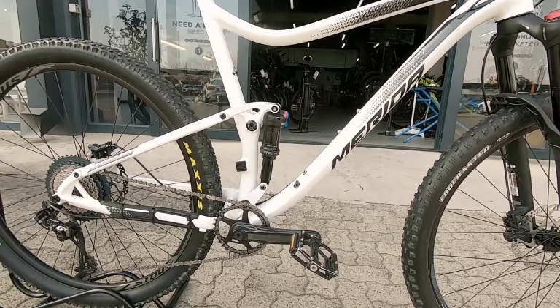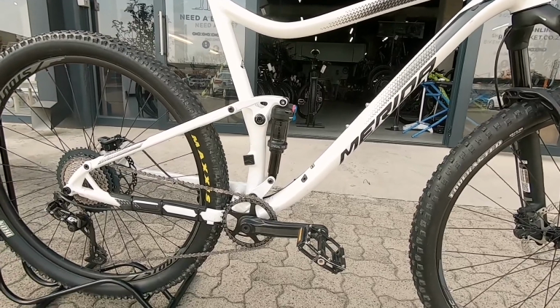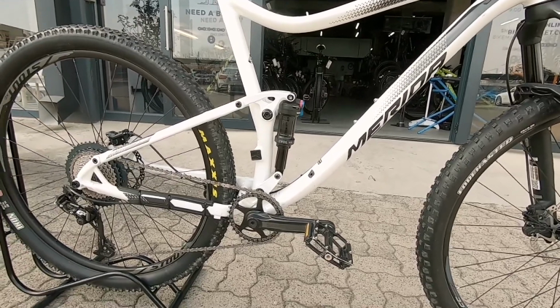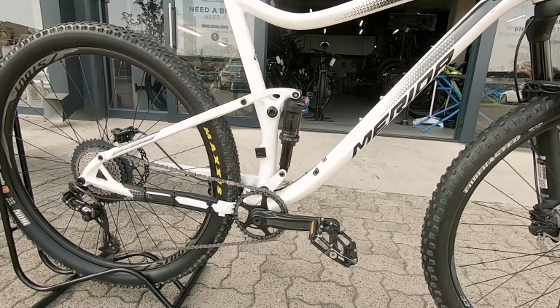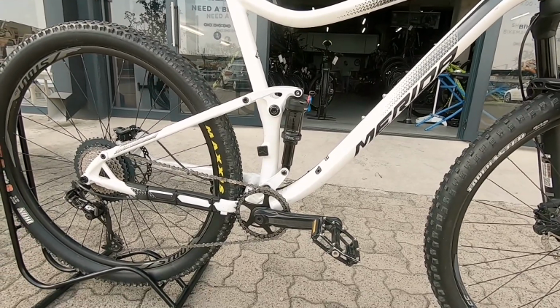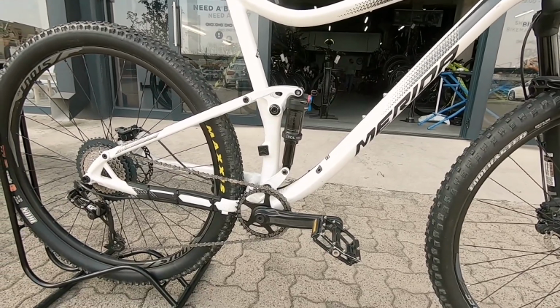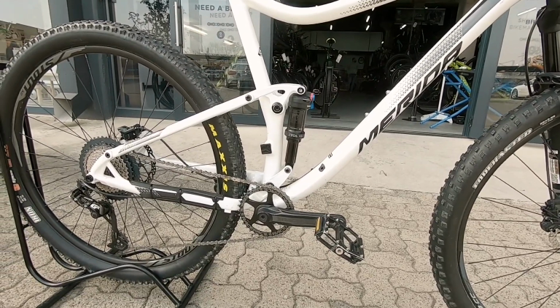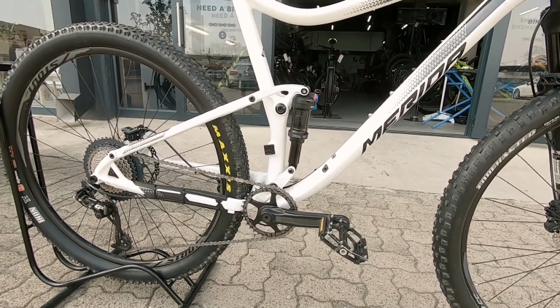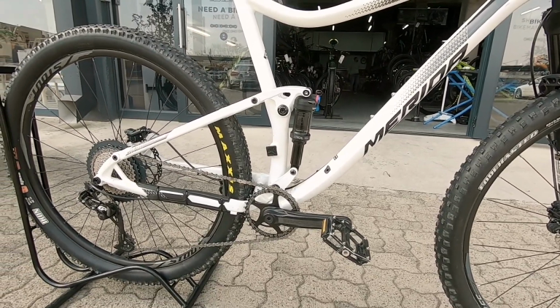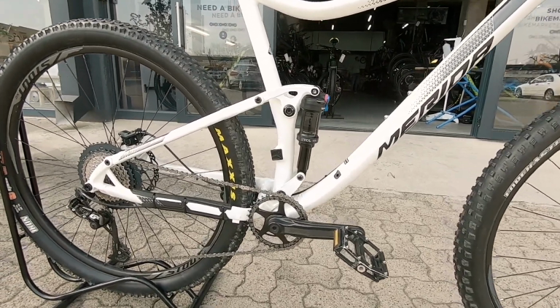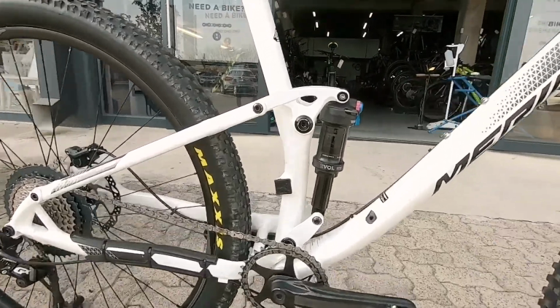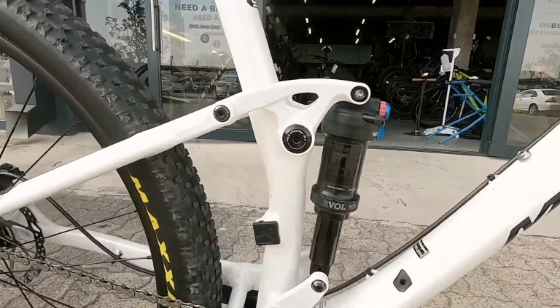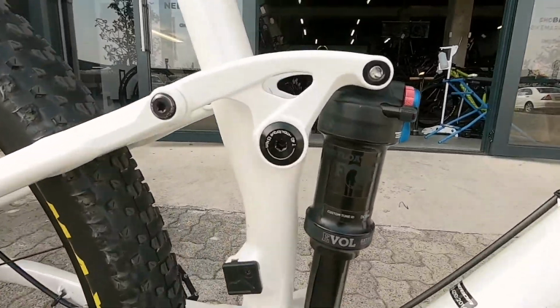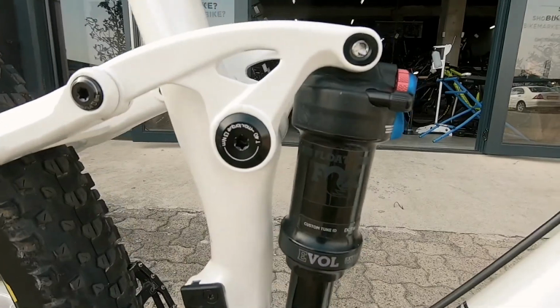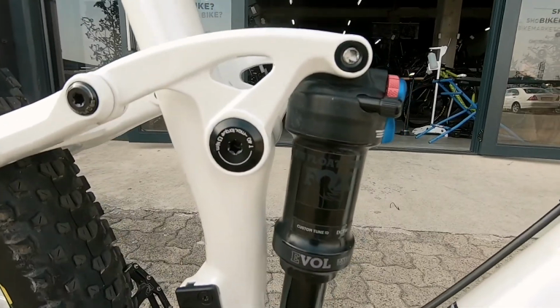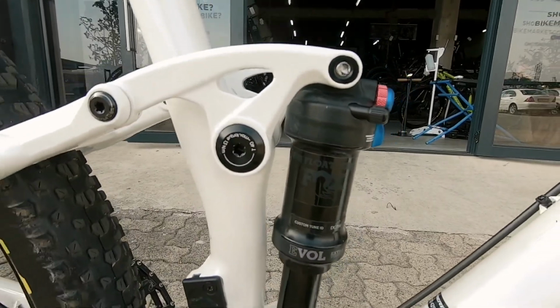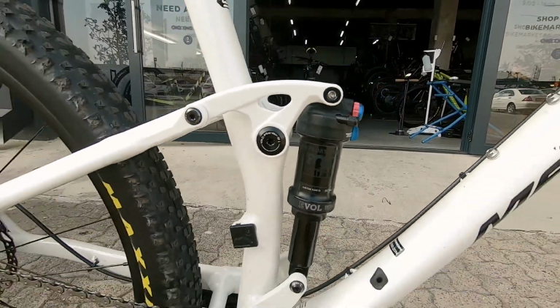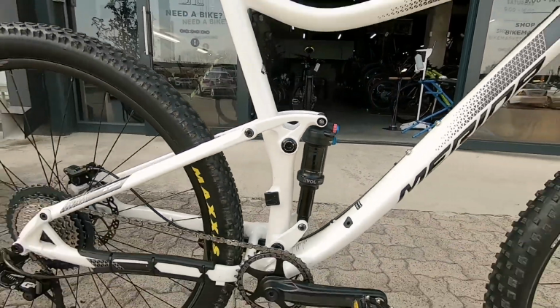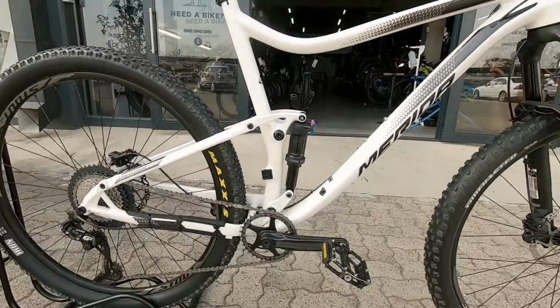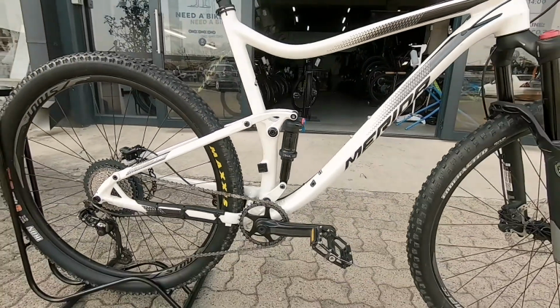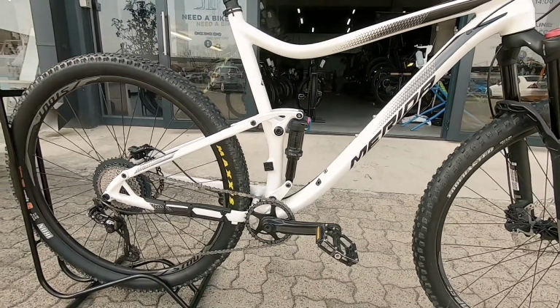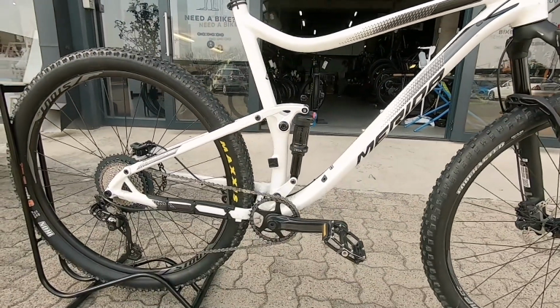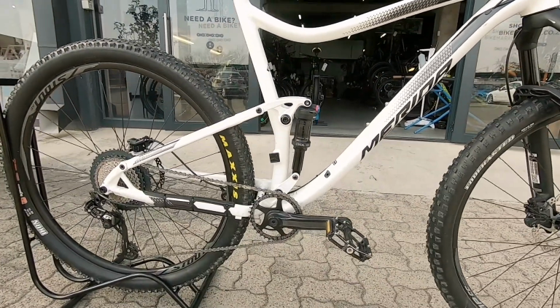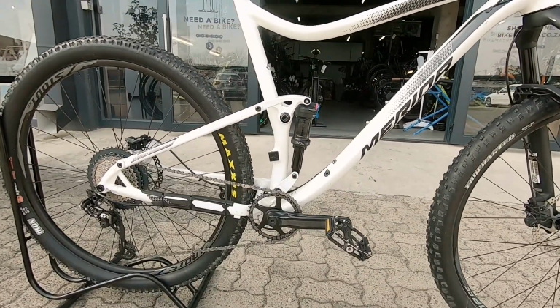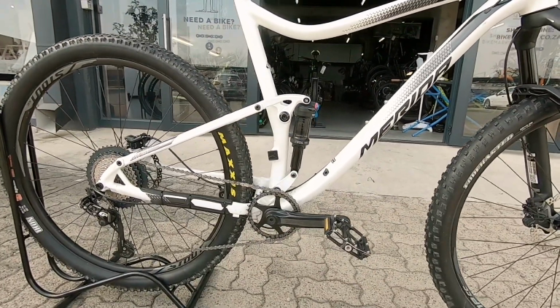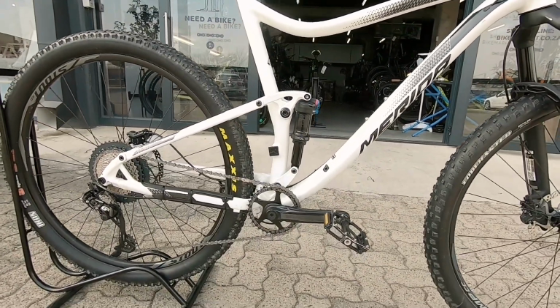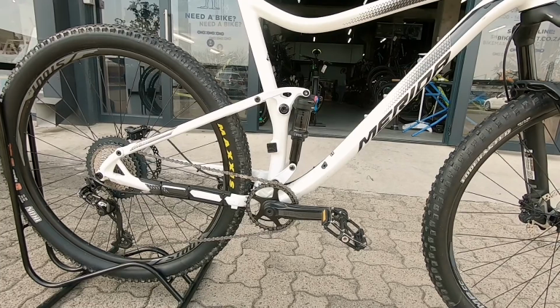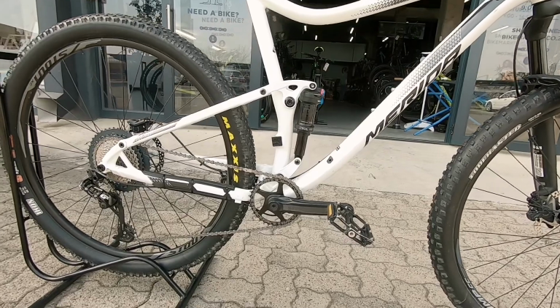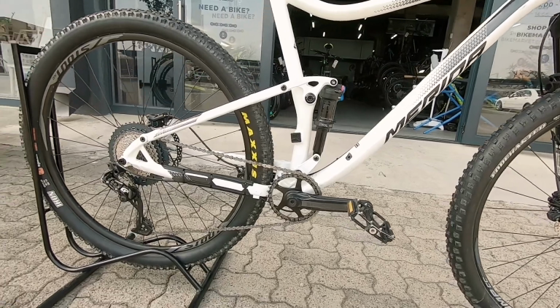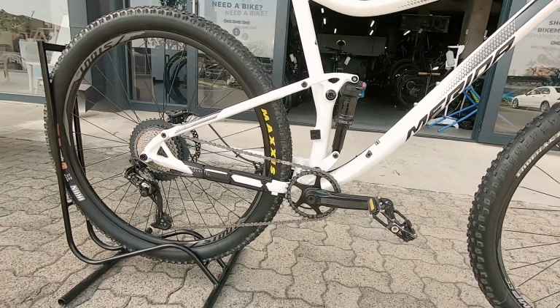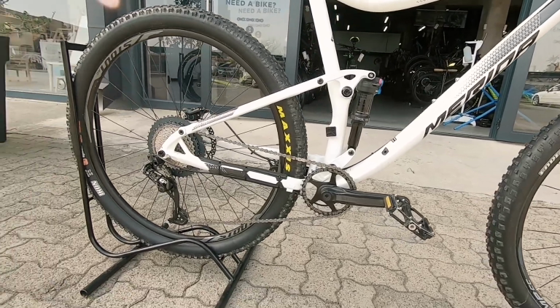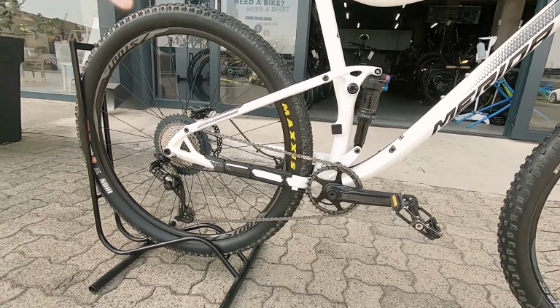Down at the center there you've got a Fox Float. That's a DPS system on that Fox Float — very nice. And a single pivot linkage, also very nice, proprietary stuff from Merida.